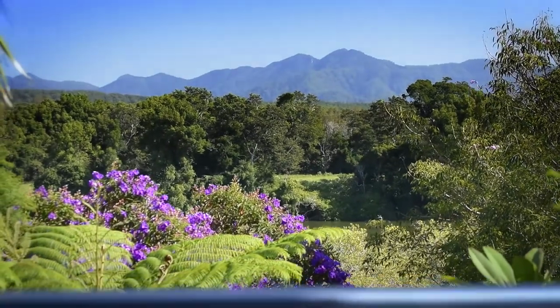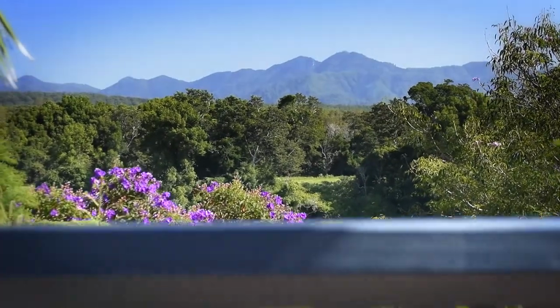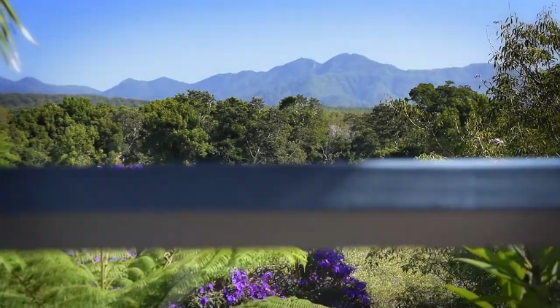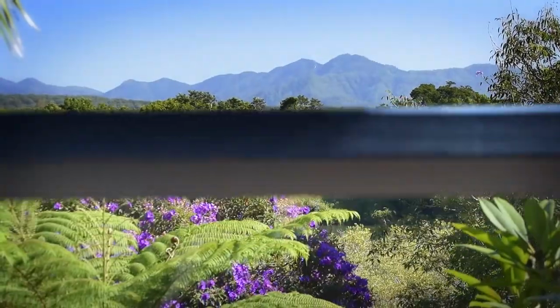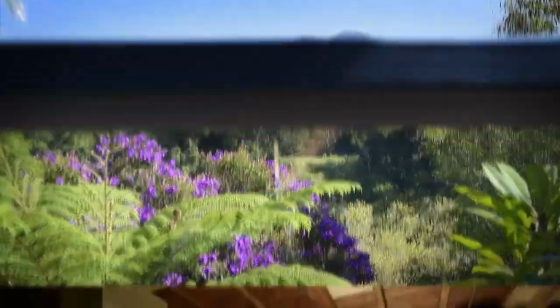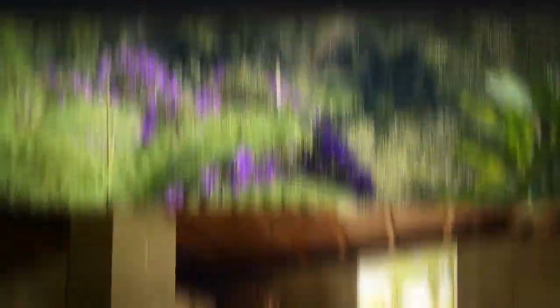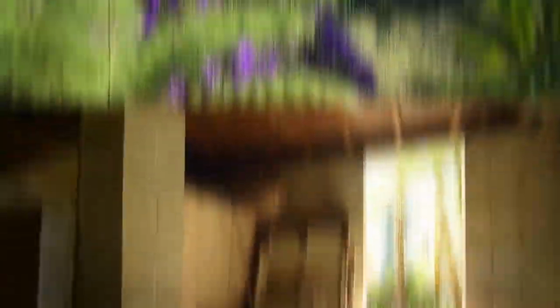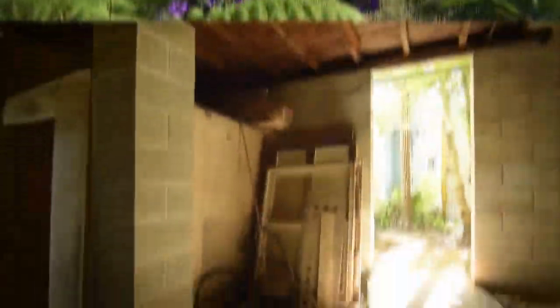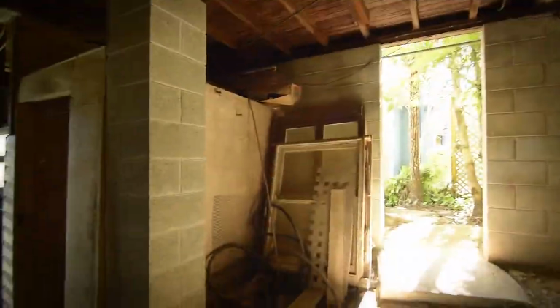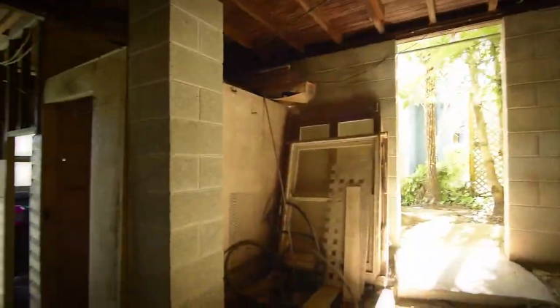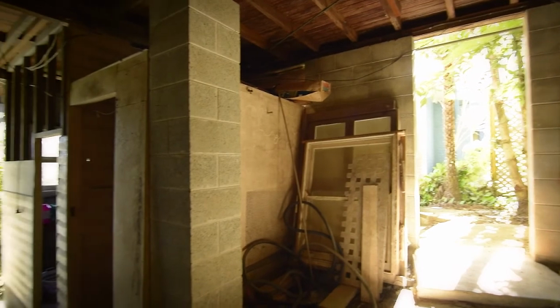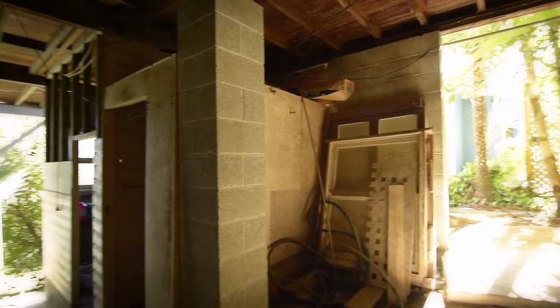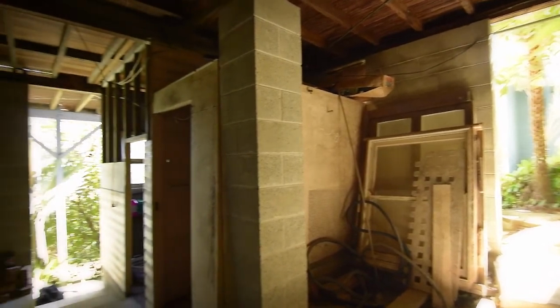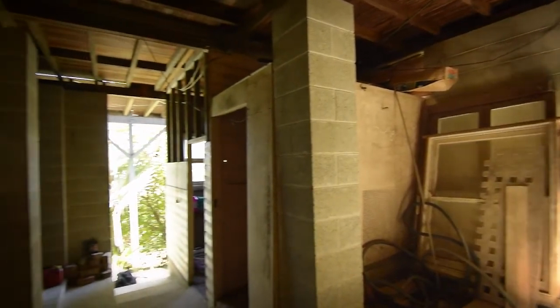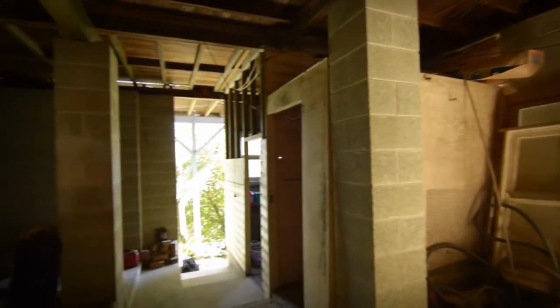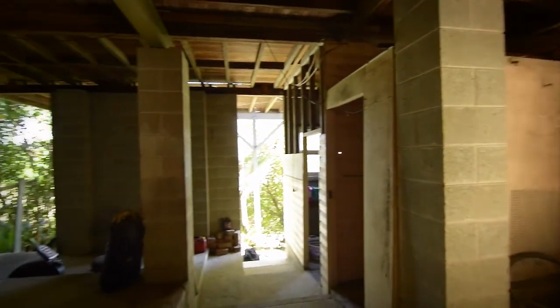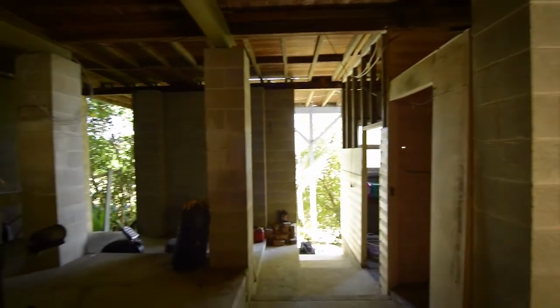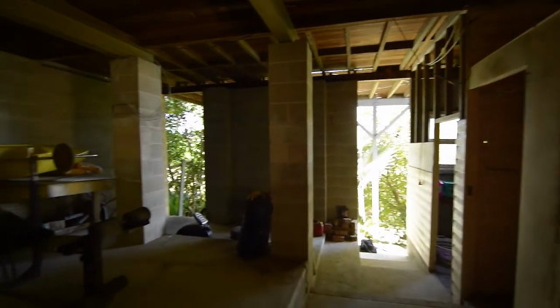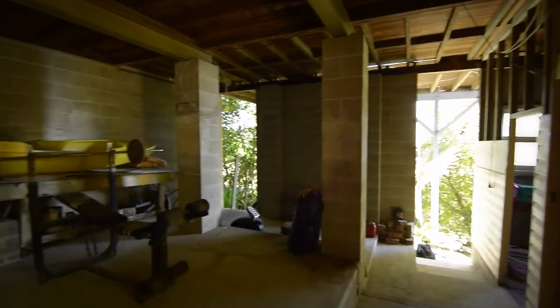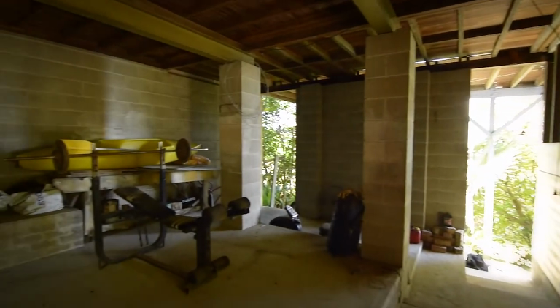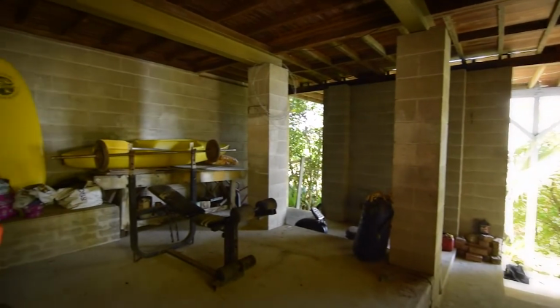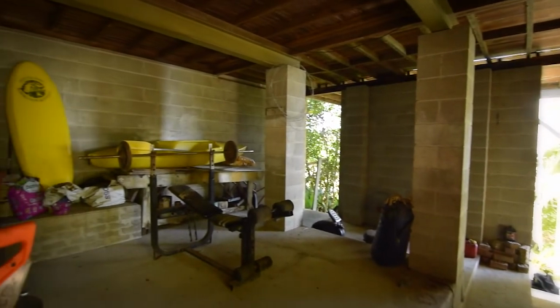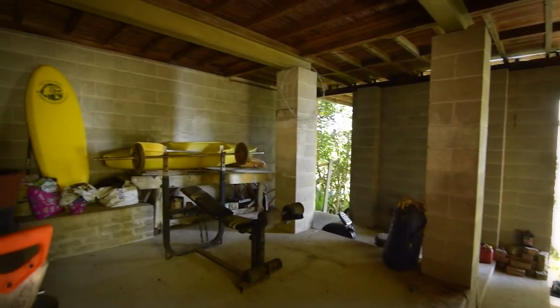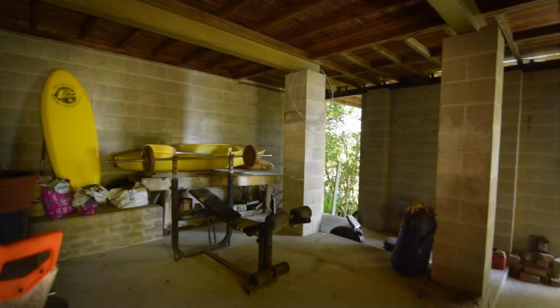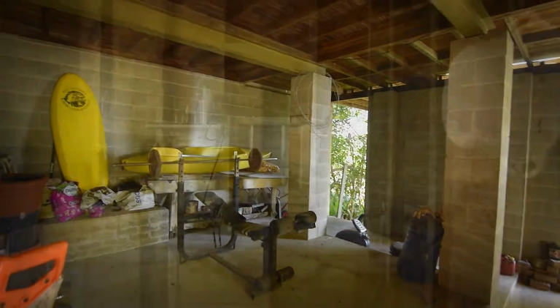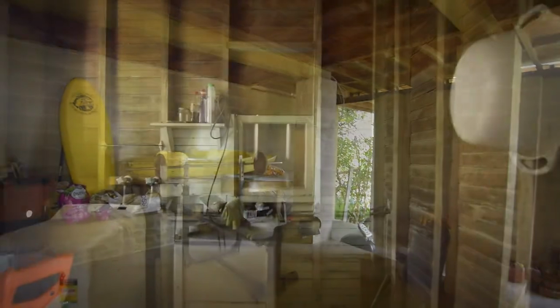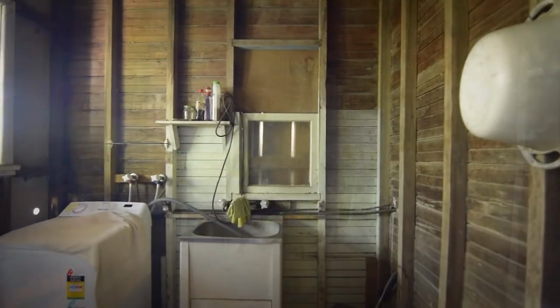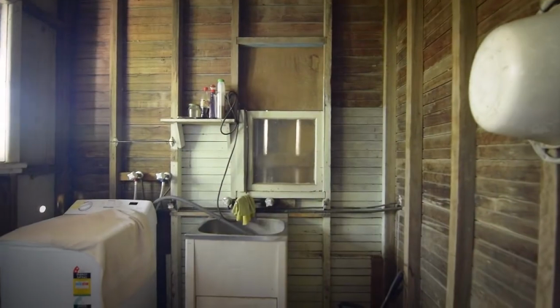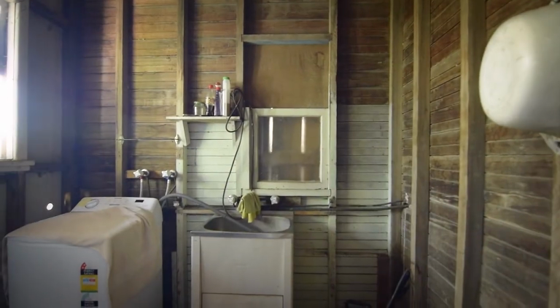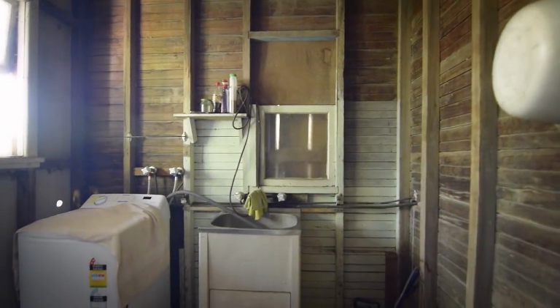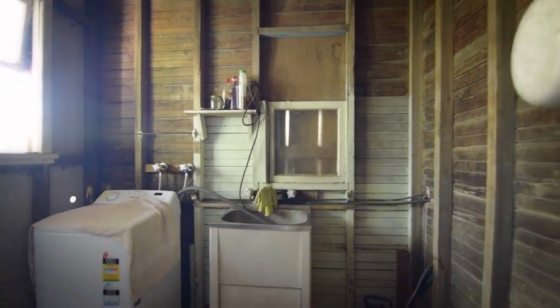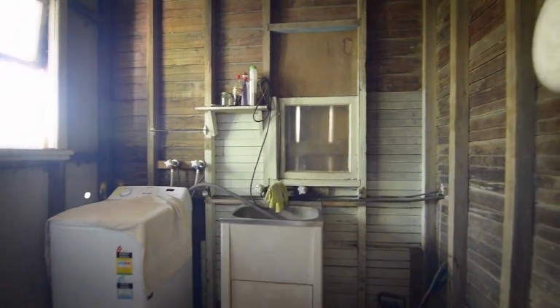The lower level of the cottage is awaiting the renovator — the possibilities are endless. It is currently used as a laundry, storeroom and workshop.